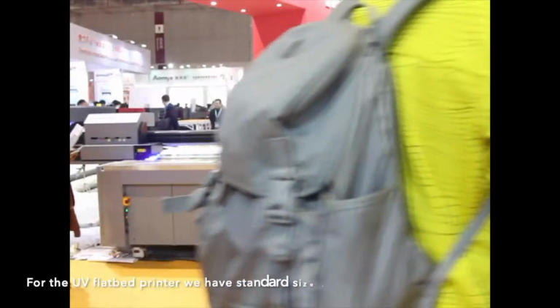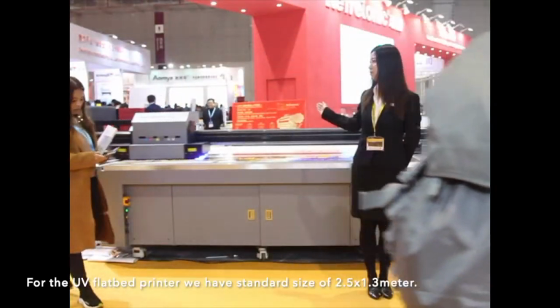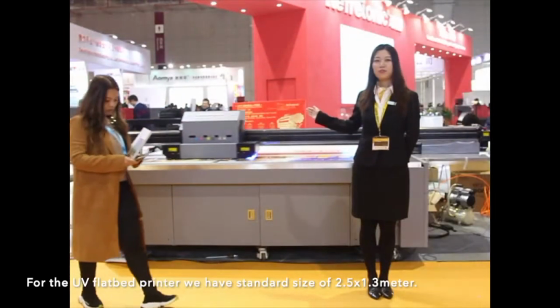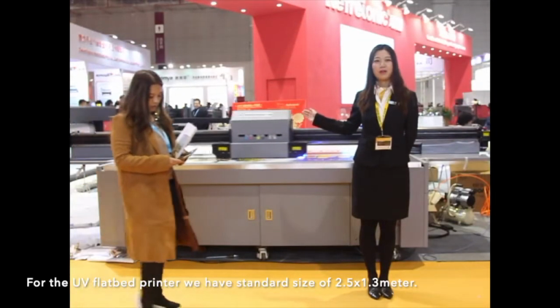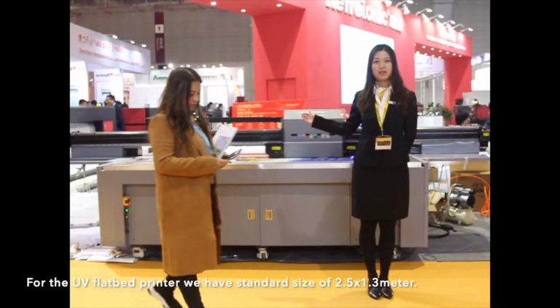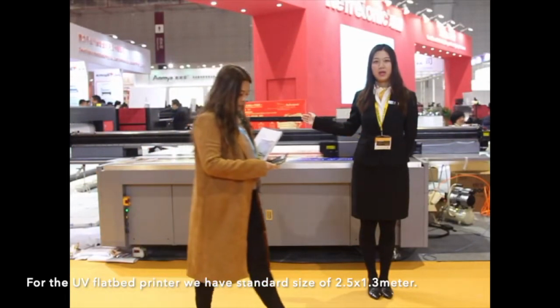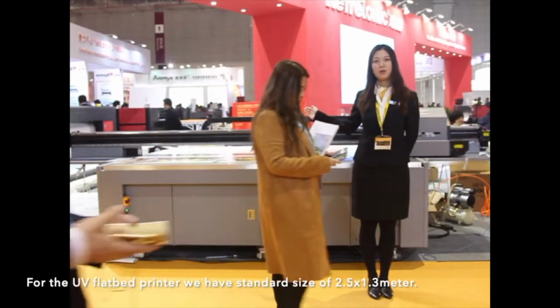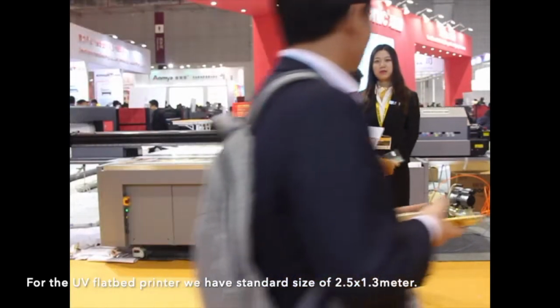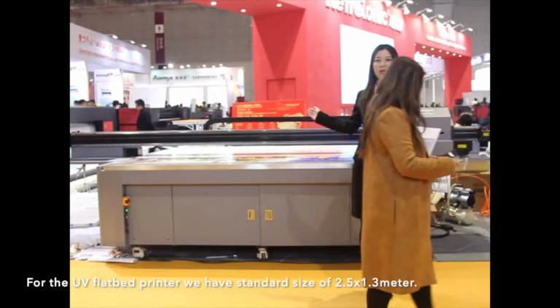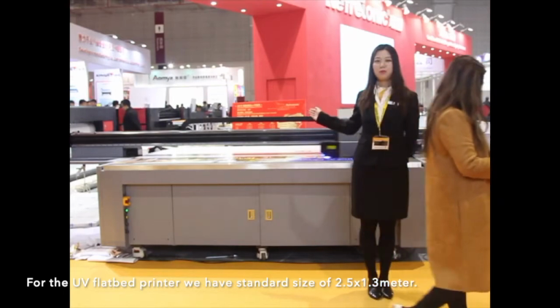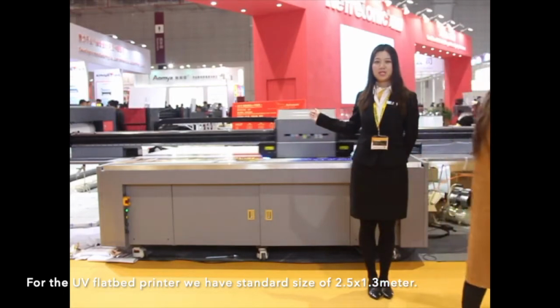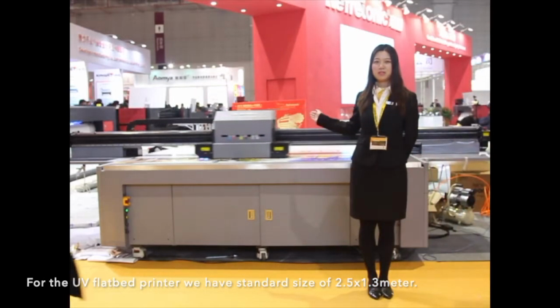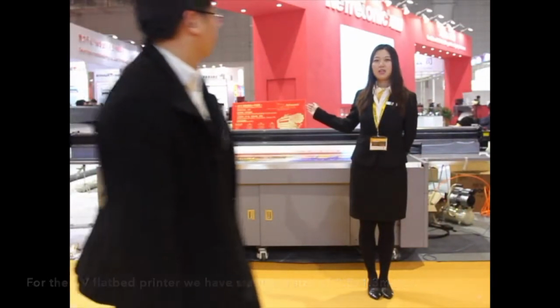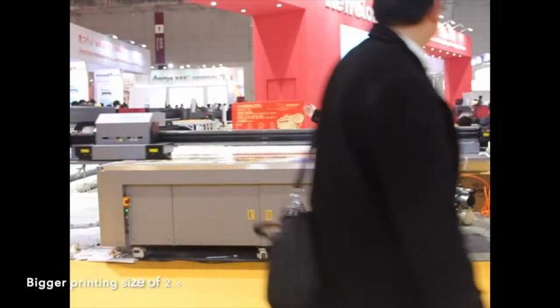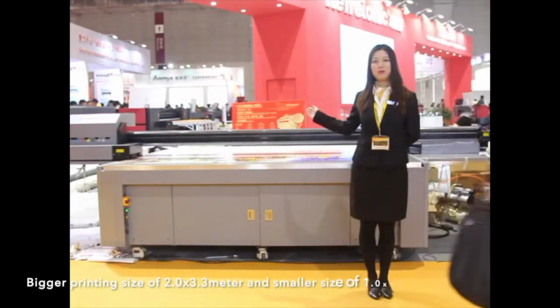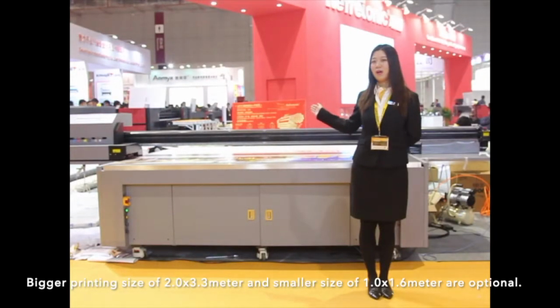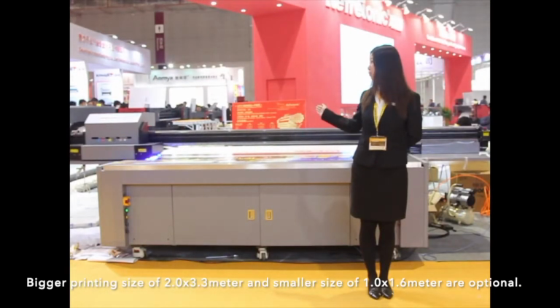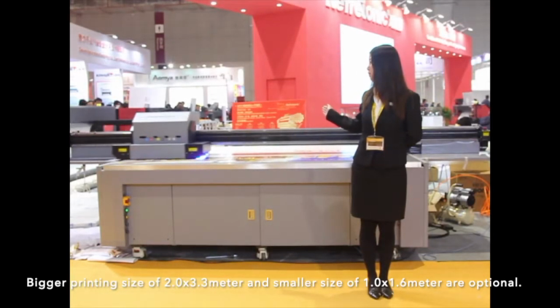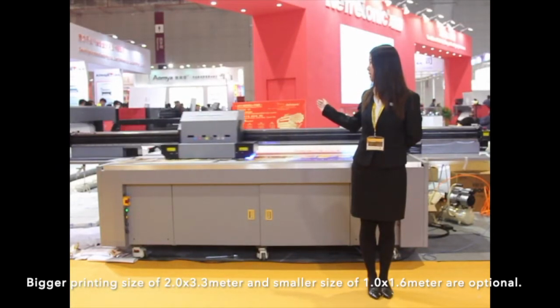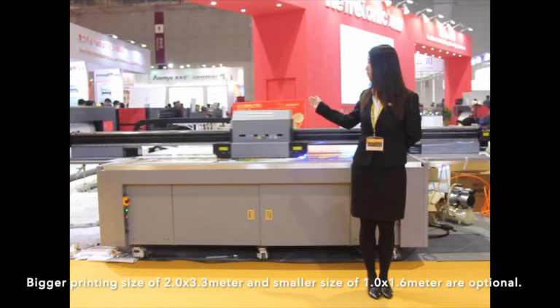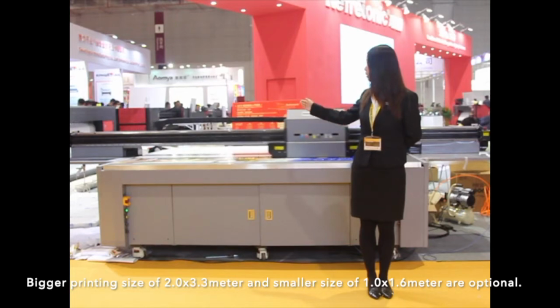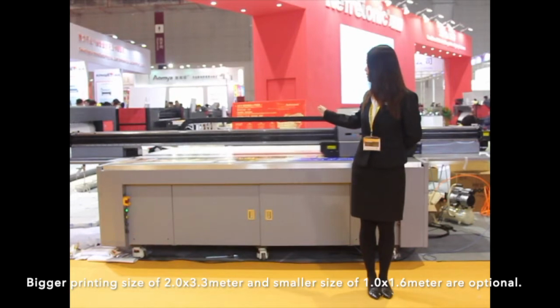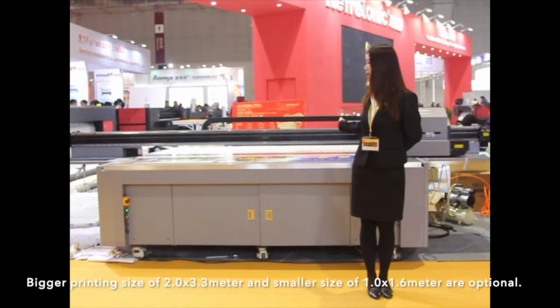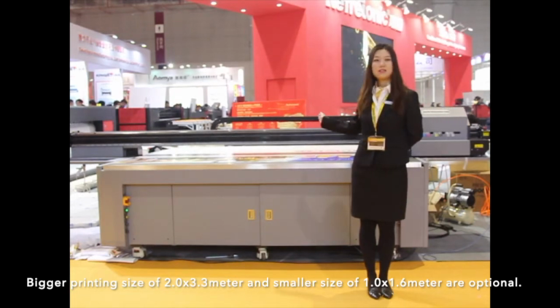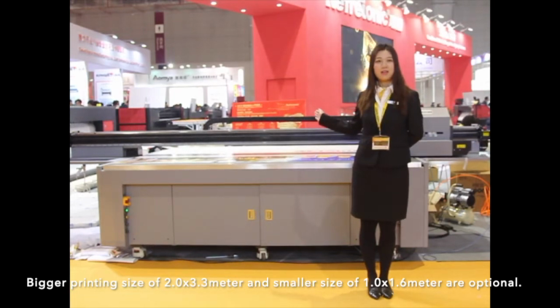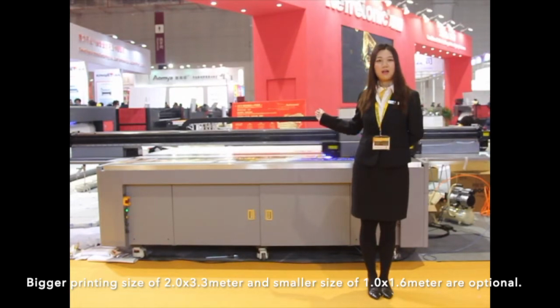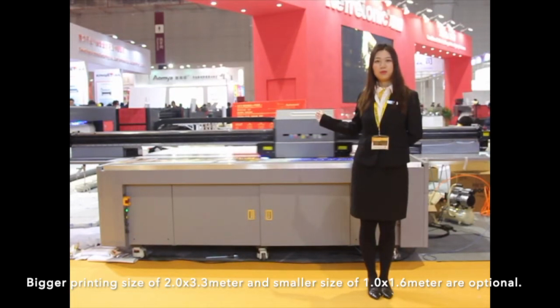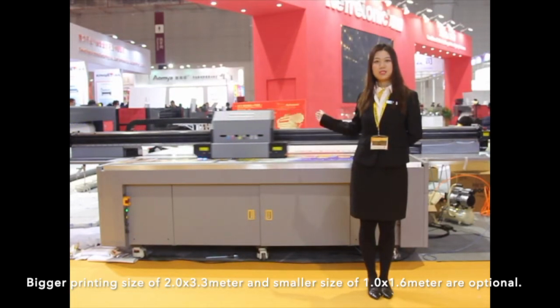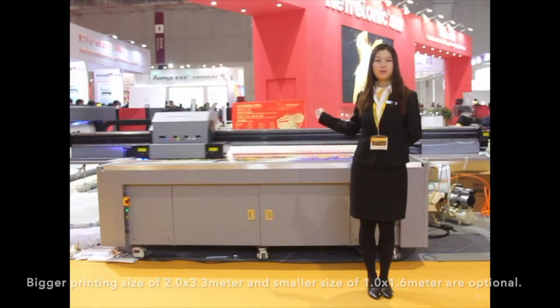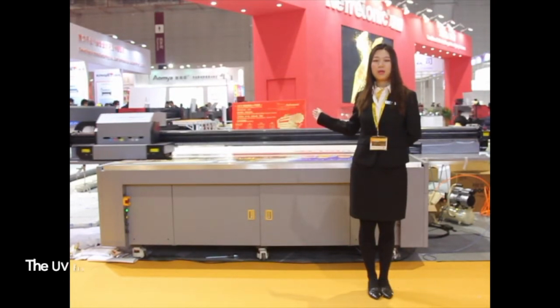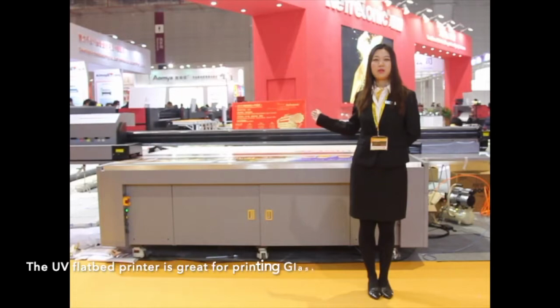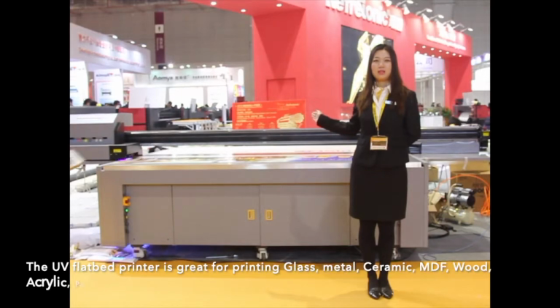For the UV flatbed printer, we have a standard size of 2.5 x 1.3 meters. A larger paper size of 2 x 3.3 meters and a smaller size of 1 x 1.6 meters are also optional.